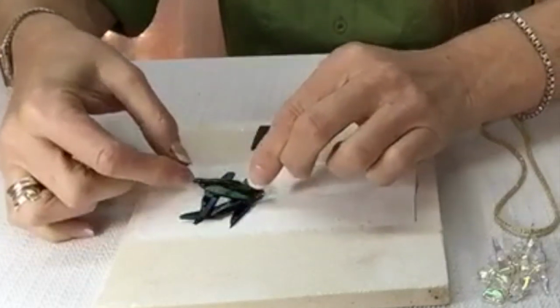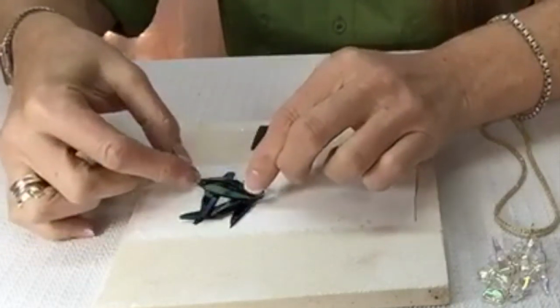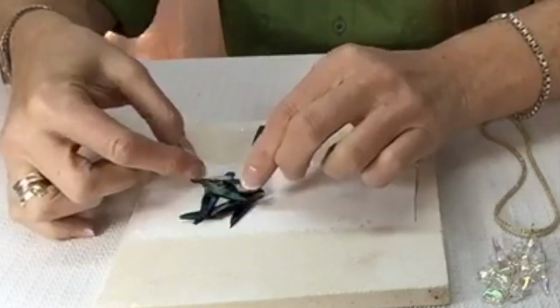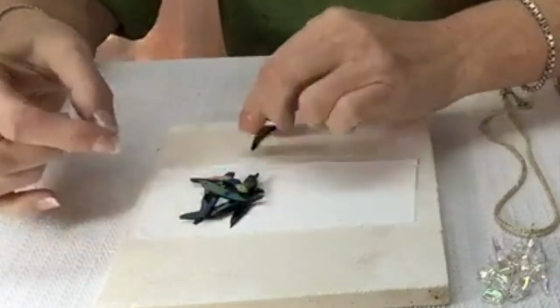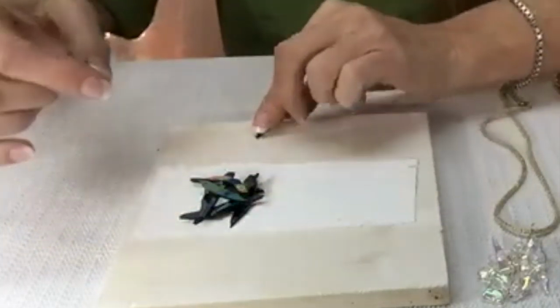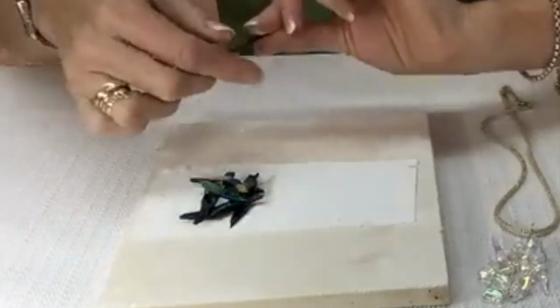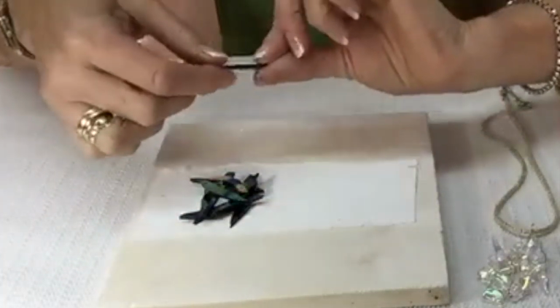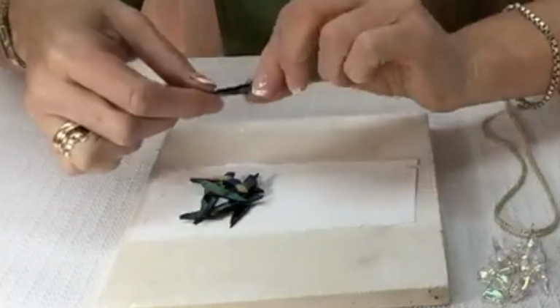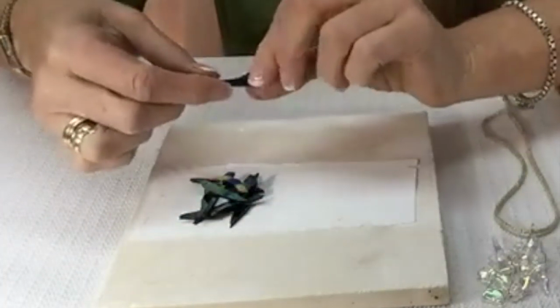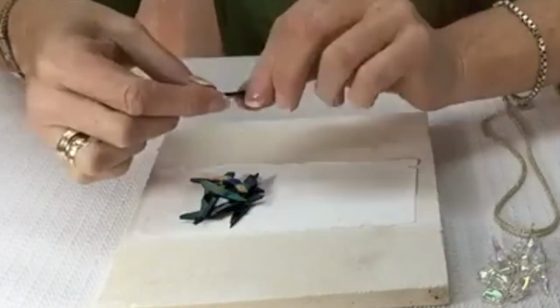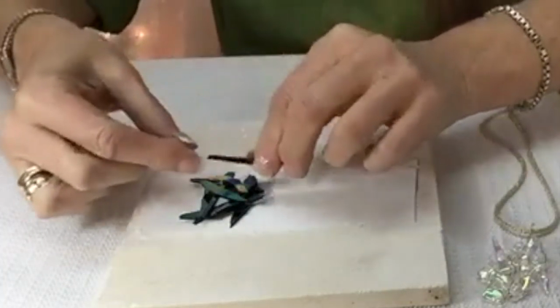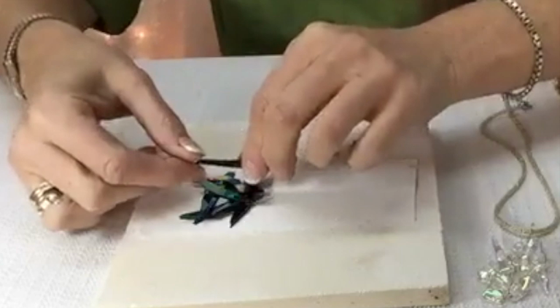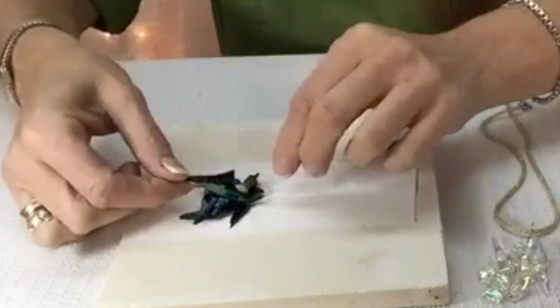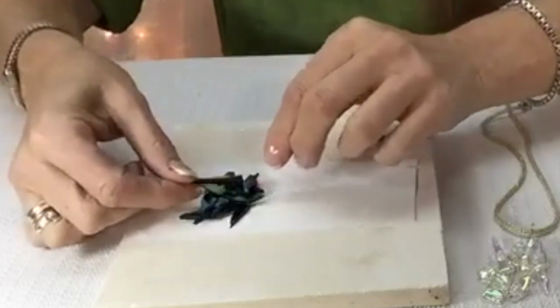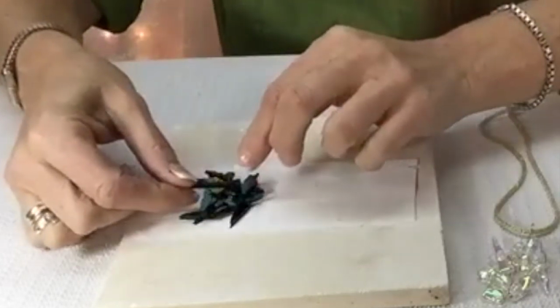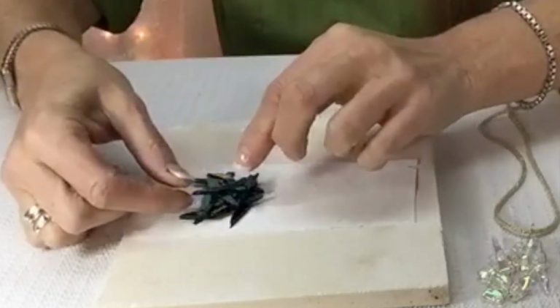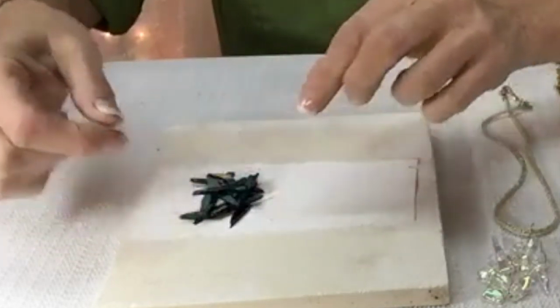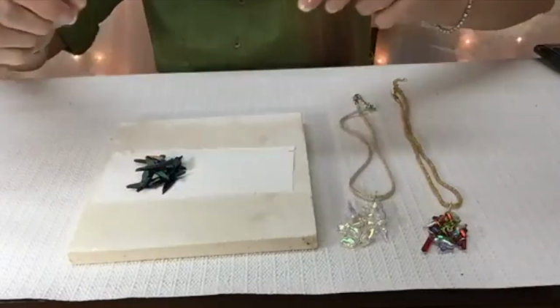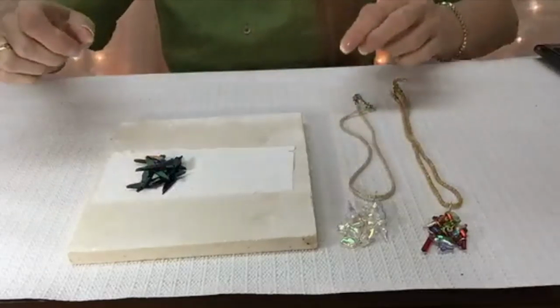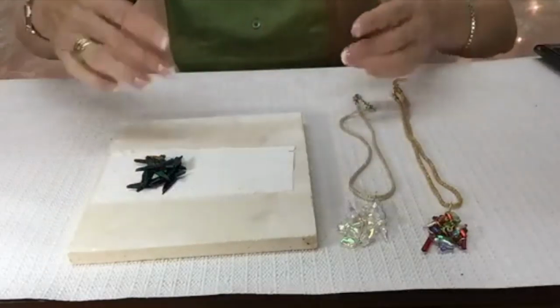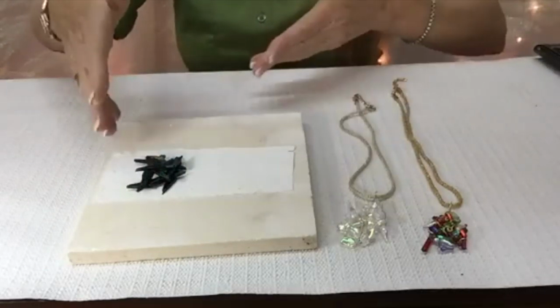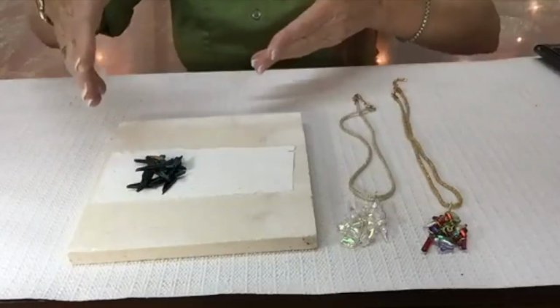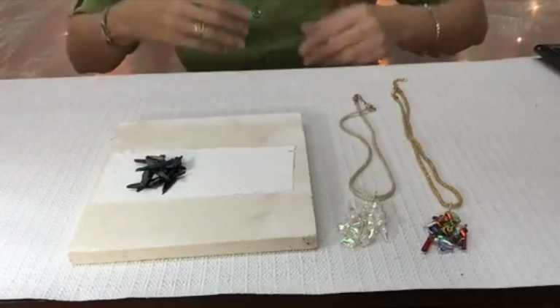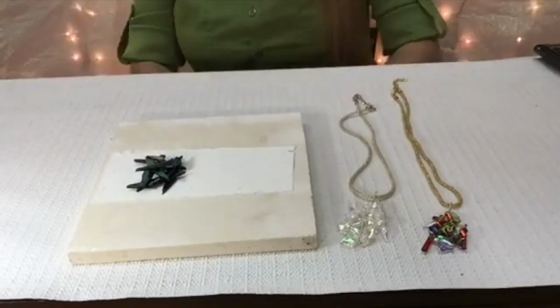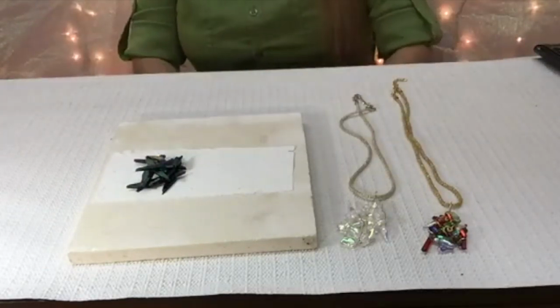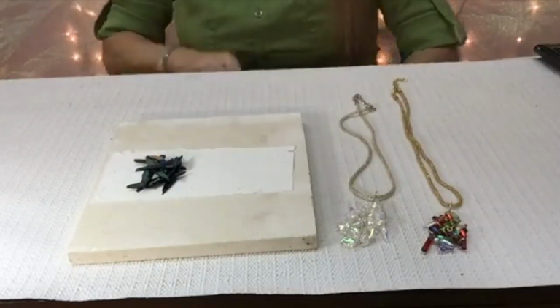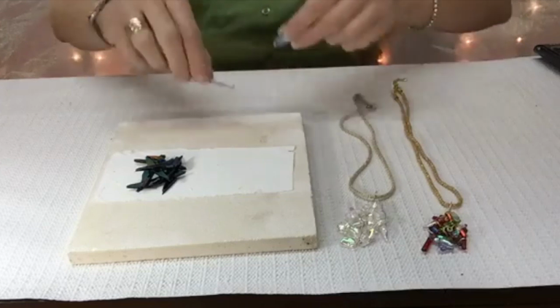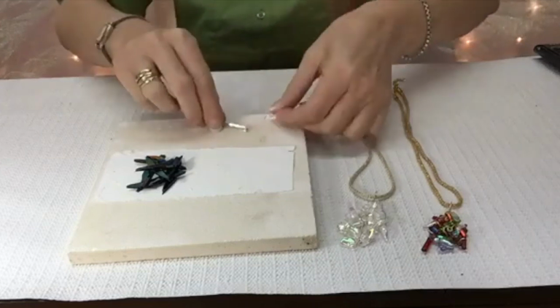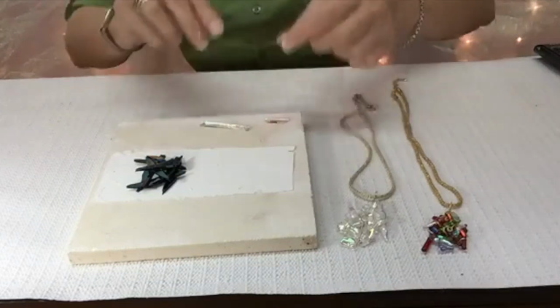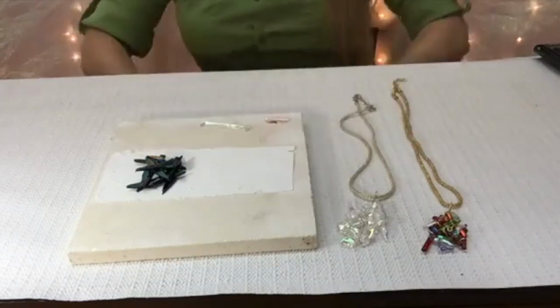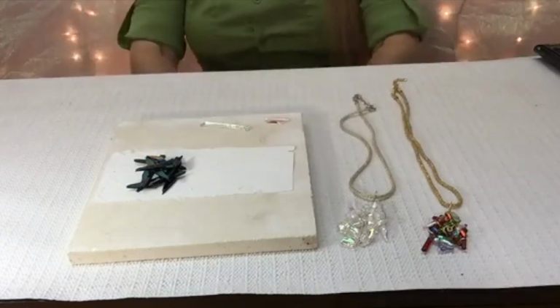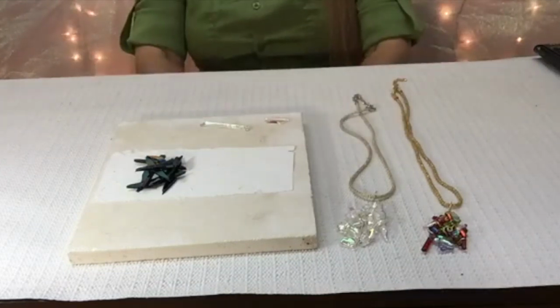Maybe like that, and then maybe this one goes right there. Alright, that one's done. Then I did some clear pieces.